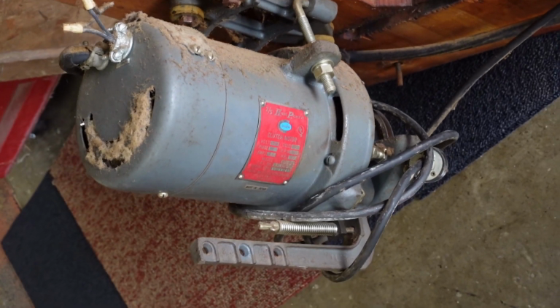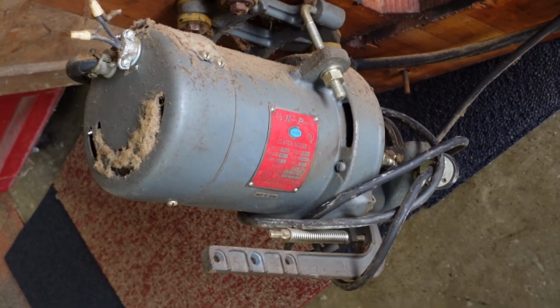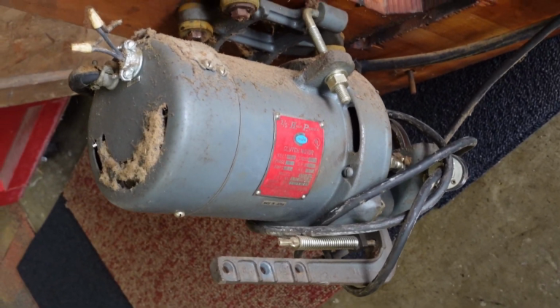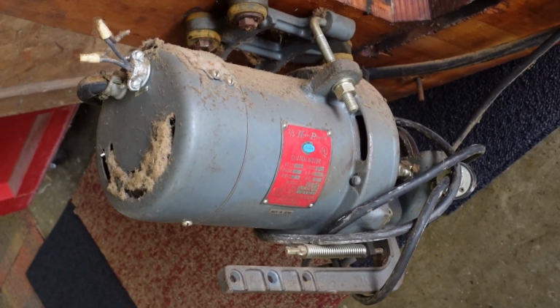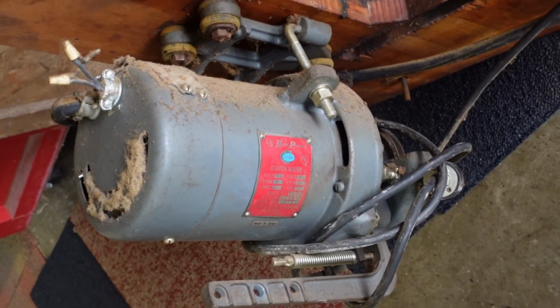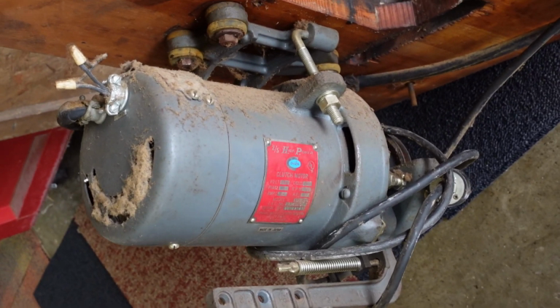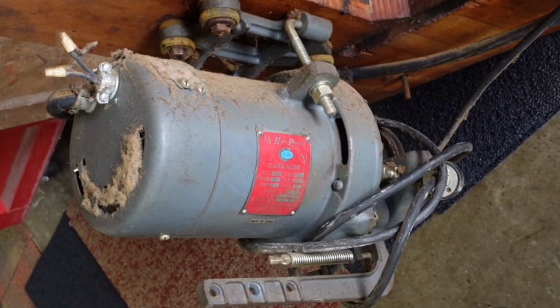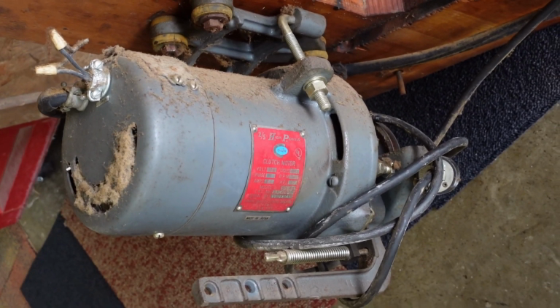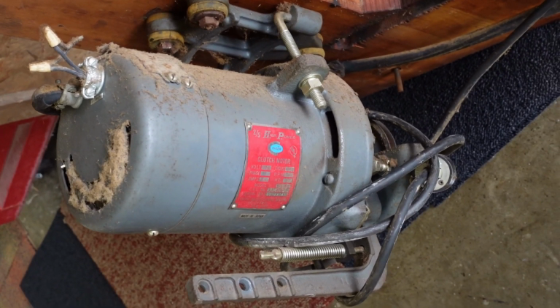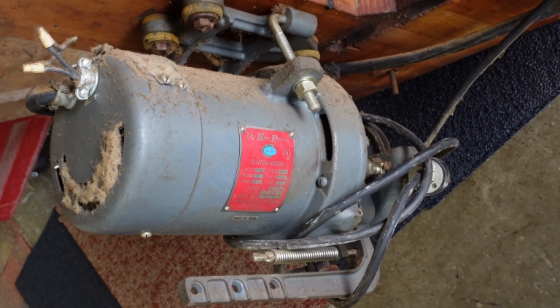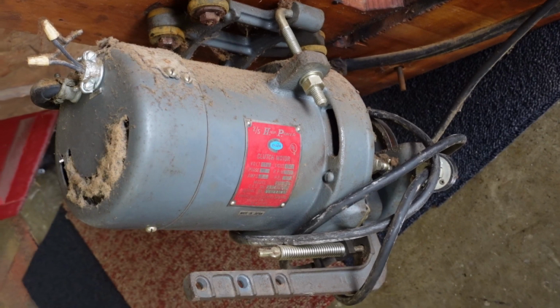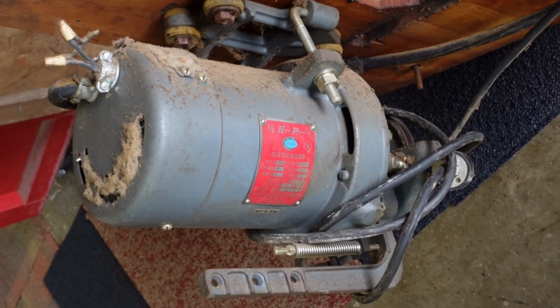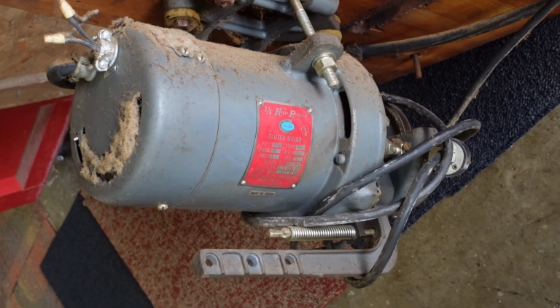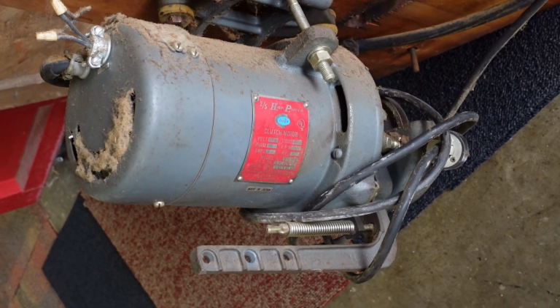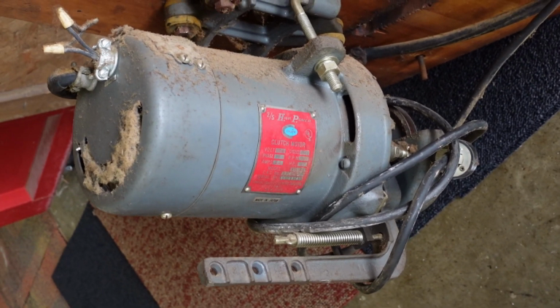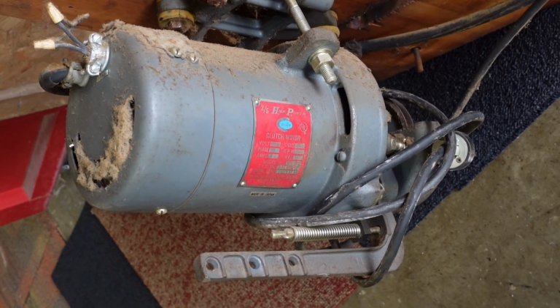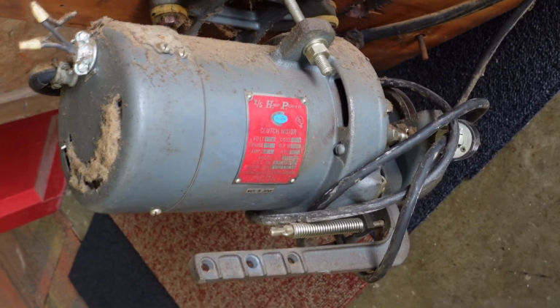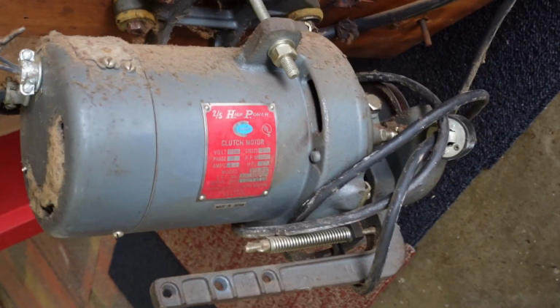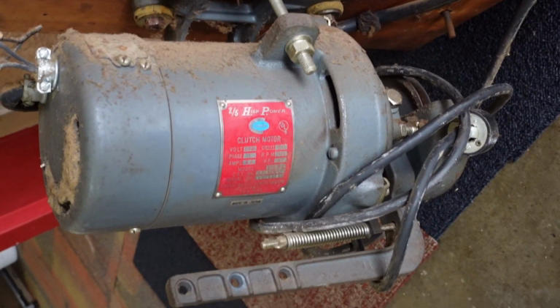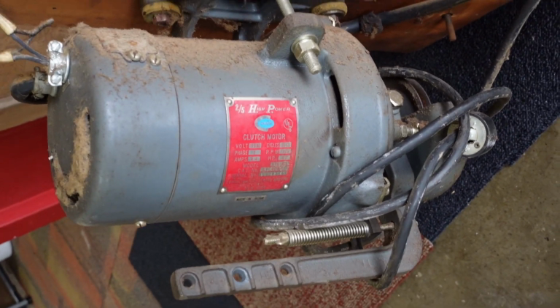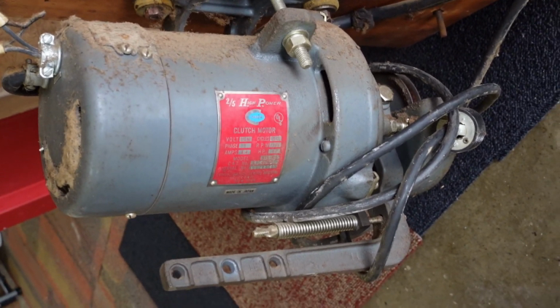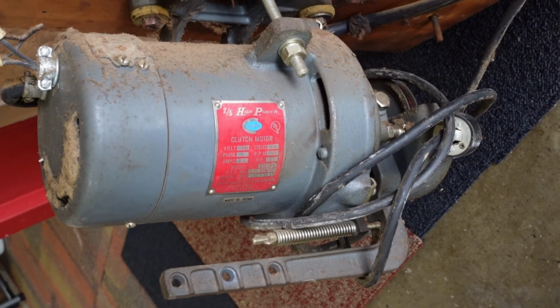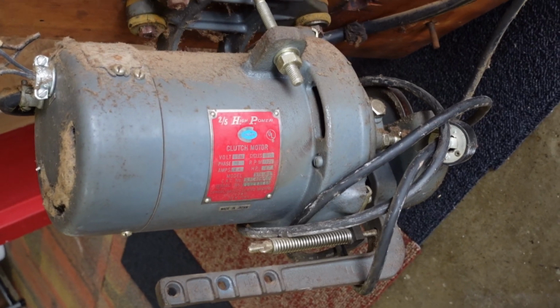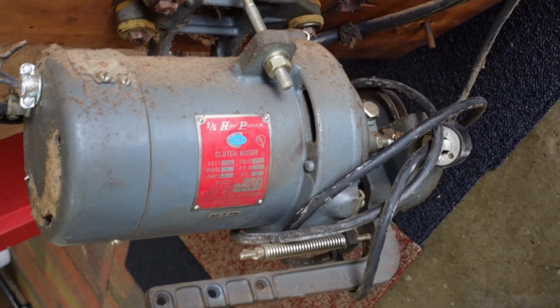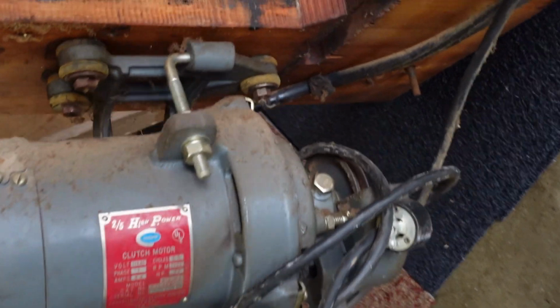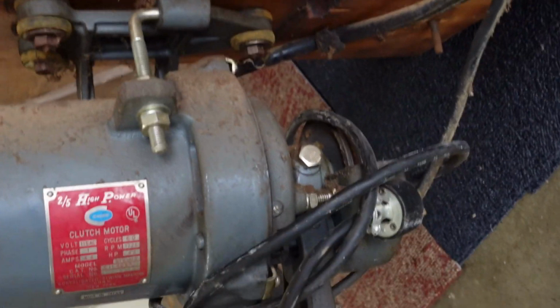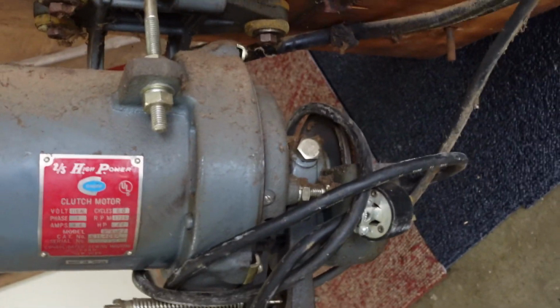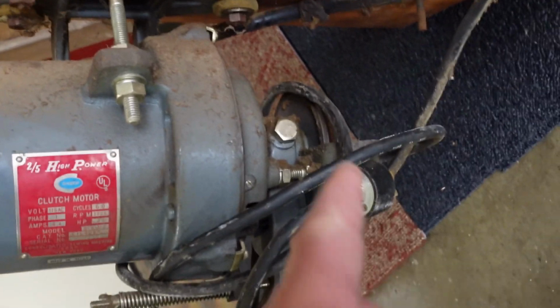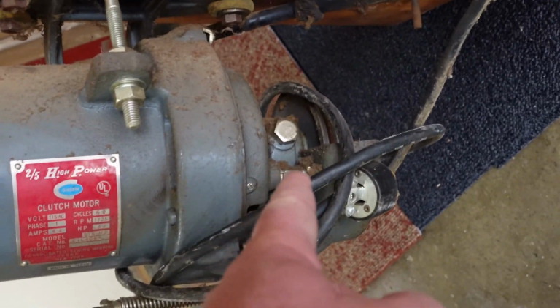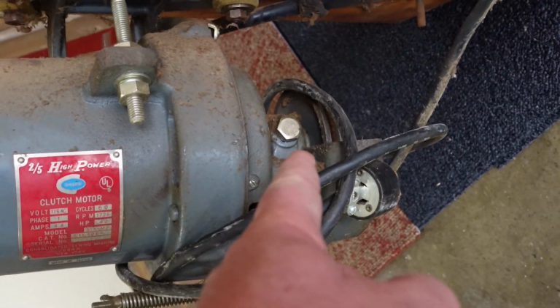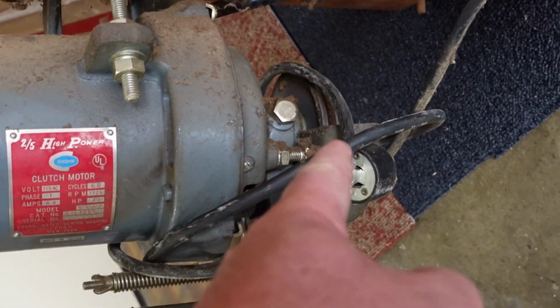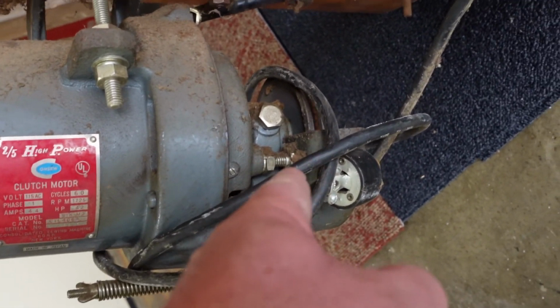This is why they're saying that — nobody's ever serviced this motor. Once it's been cleaned up and the clutch is clean and lubricated and things are adjusted, let's see if I can make it come on slow. And it even has a gigantic pulley on it, I can see it from here.